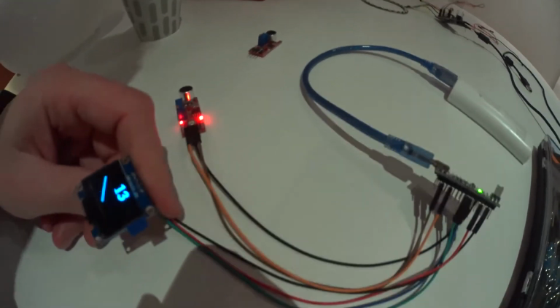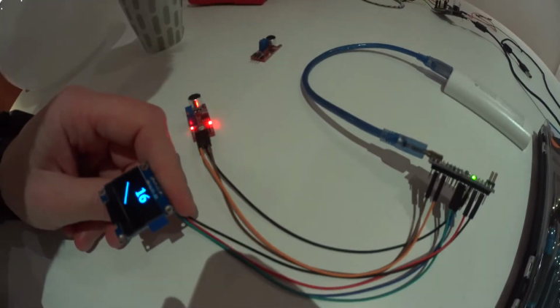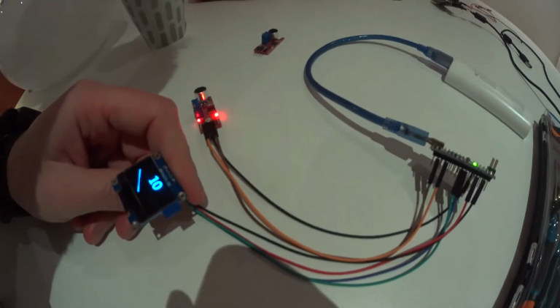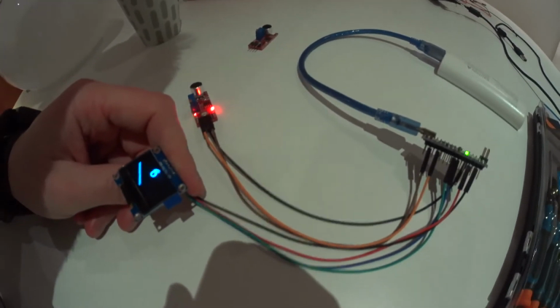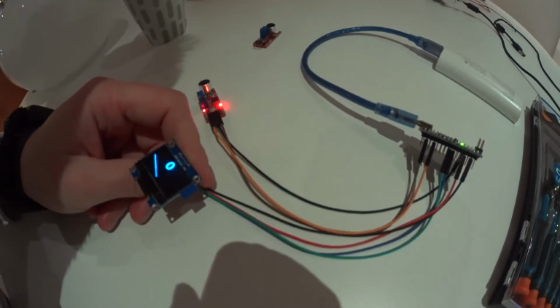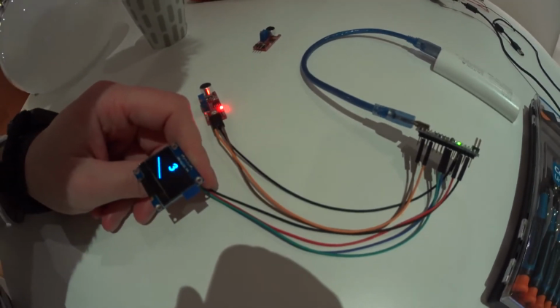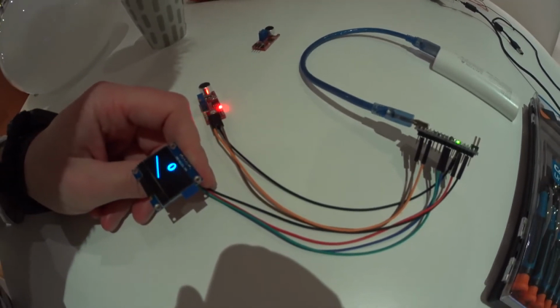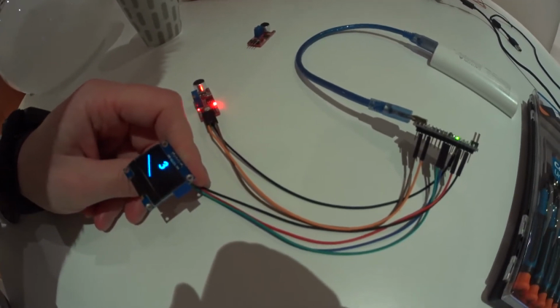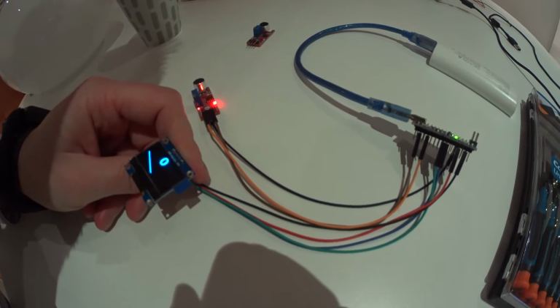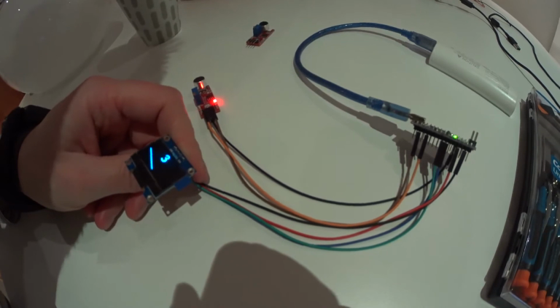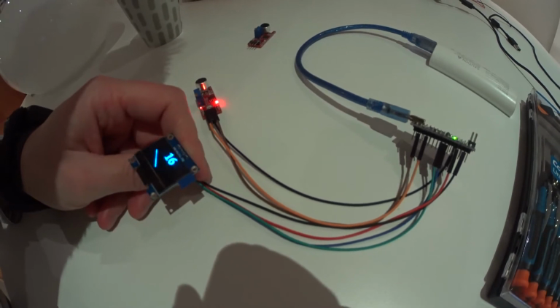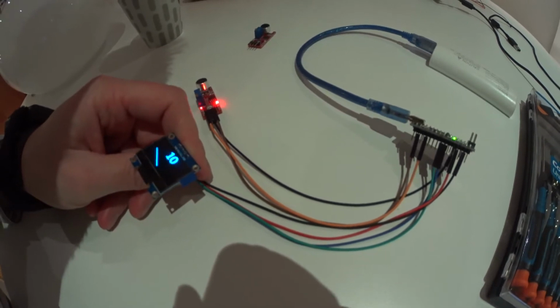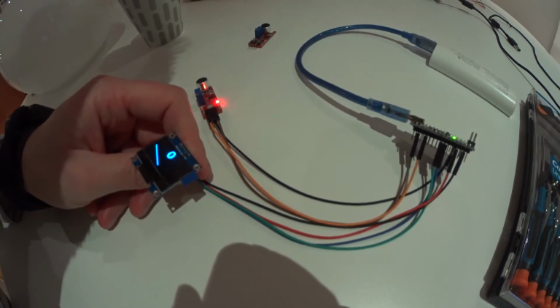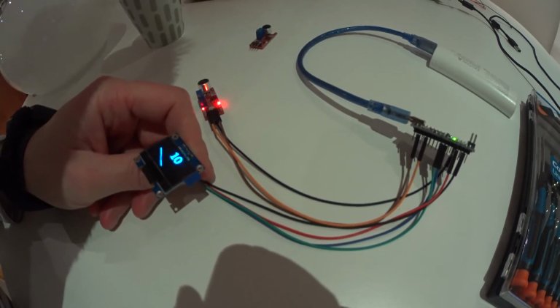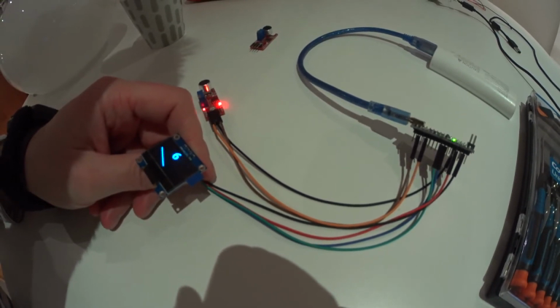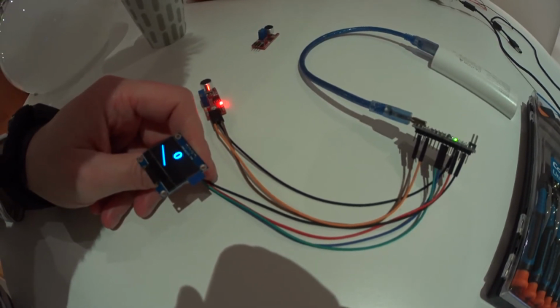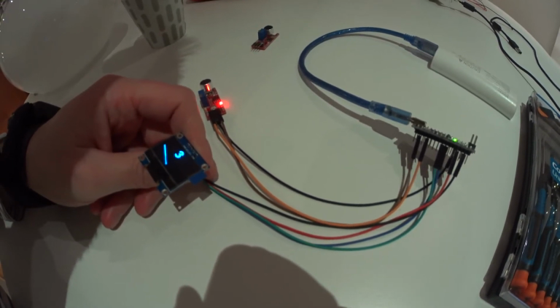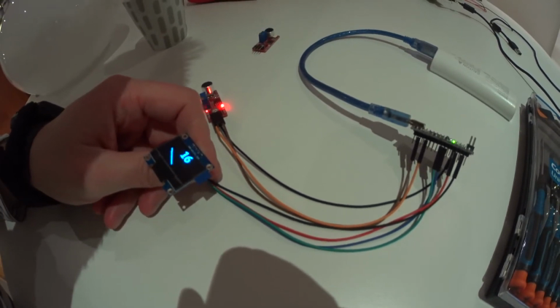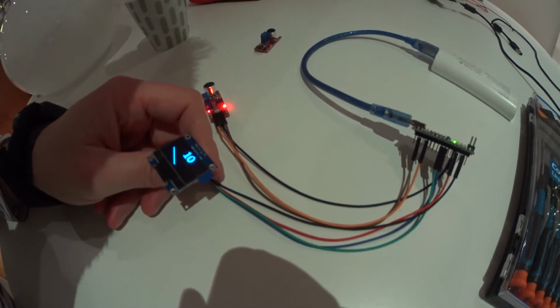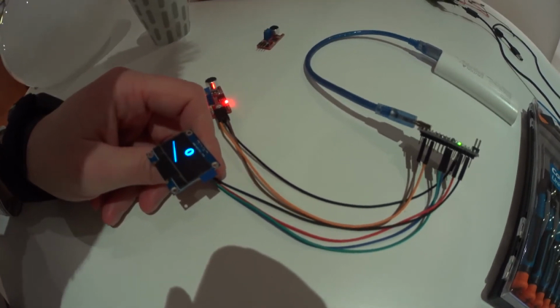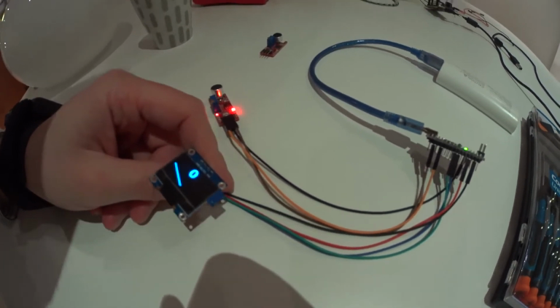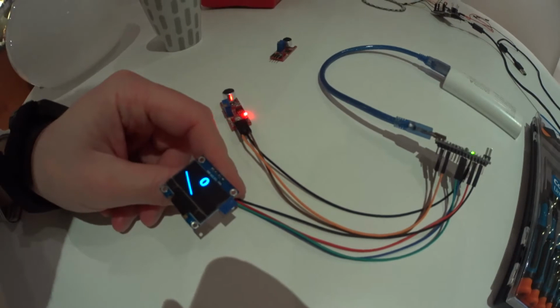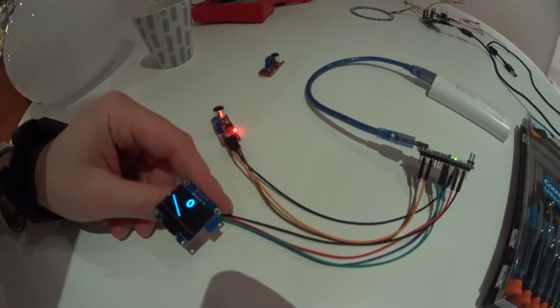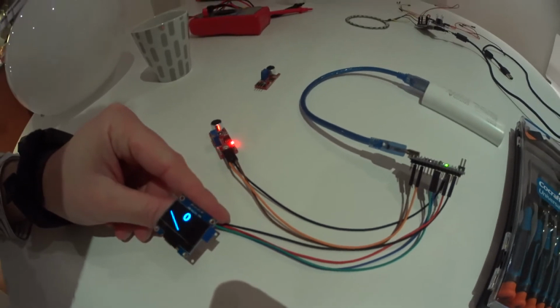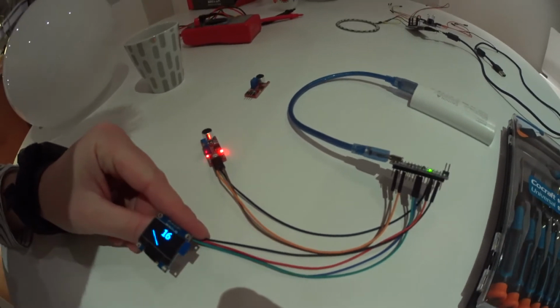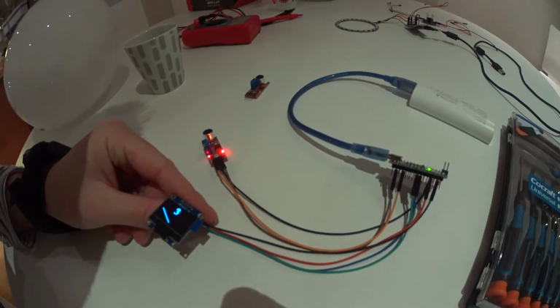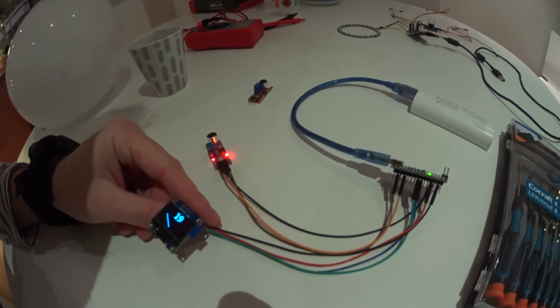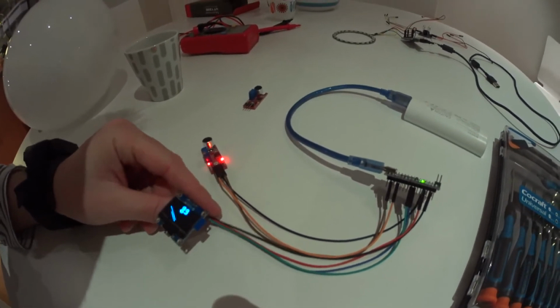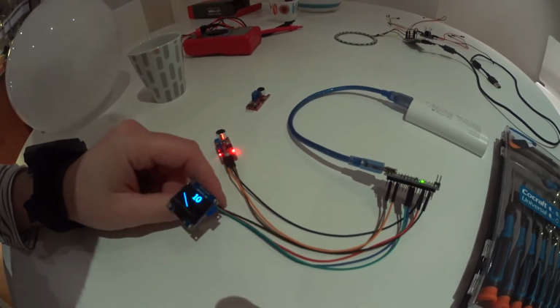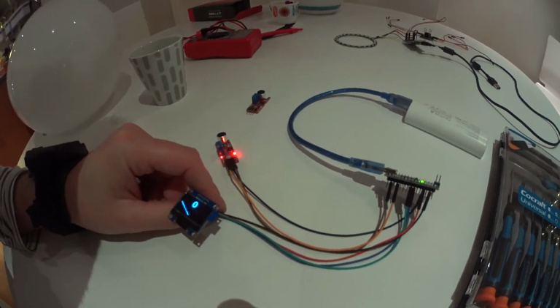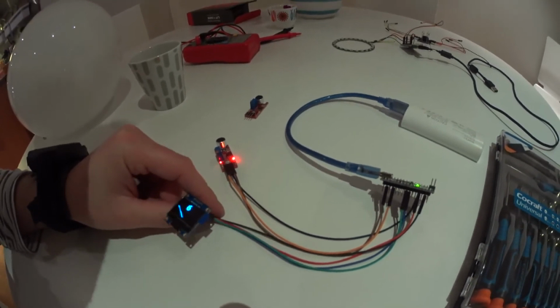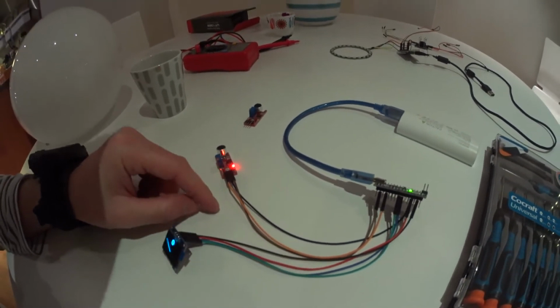You can of course tune the code so it stays at zero even though it outputs some analog value. Now I'll show how it works with a new sensor.